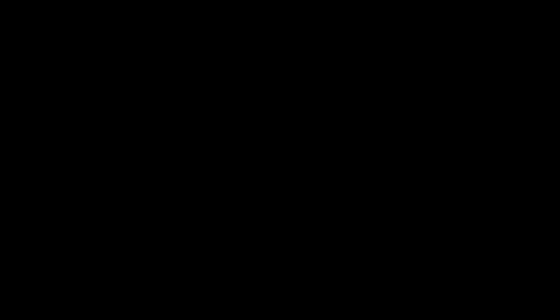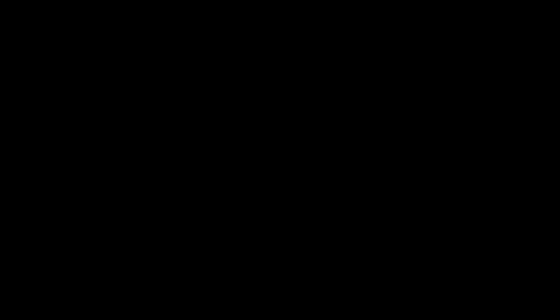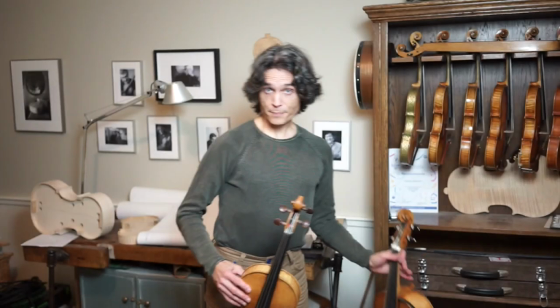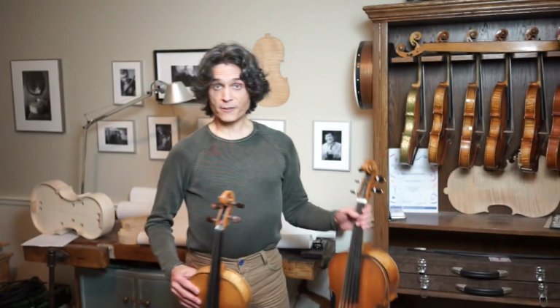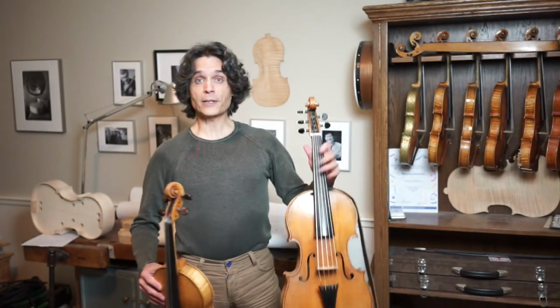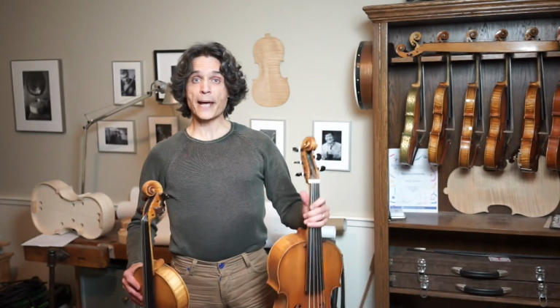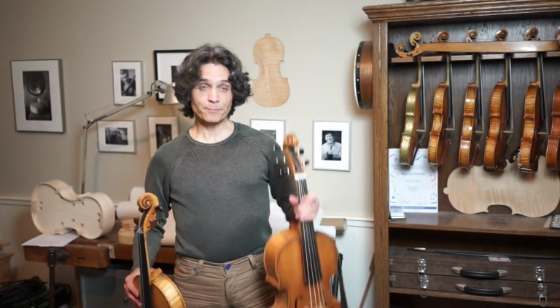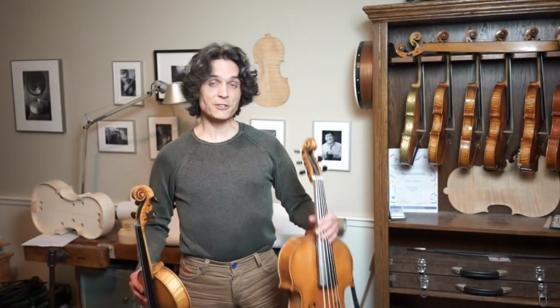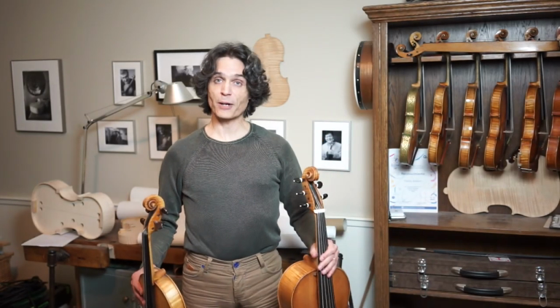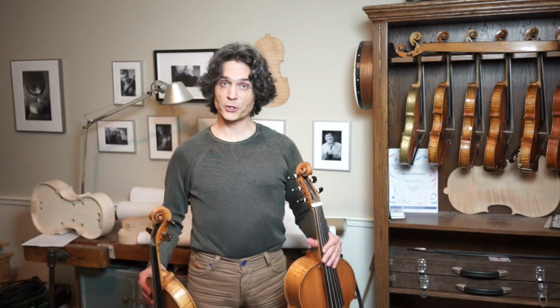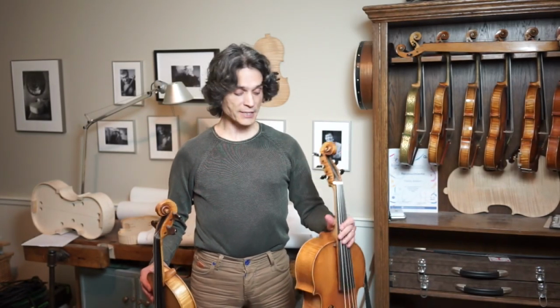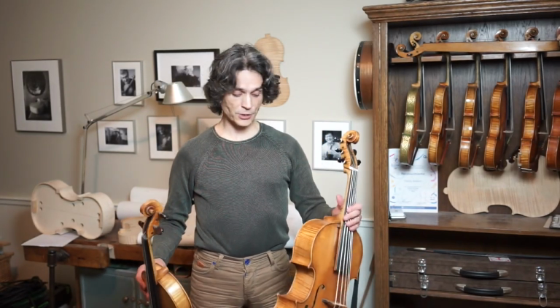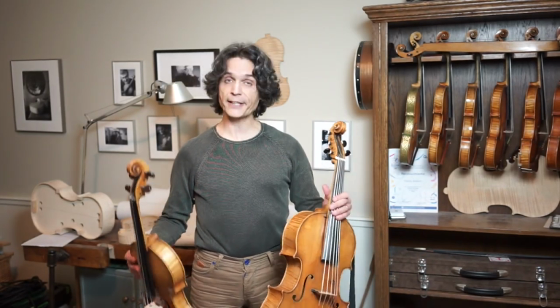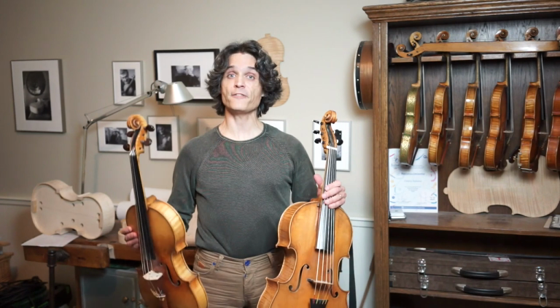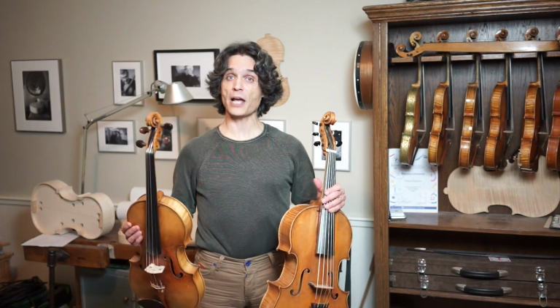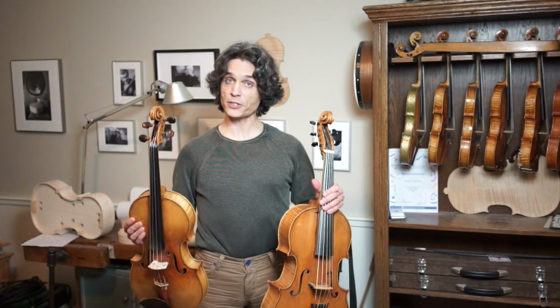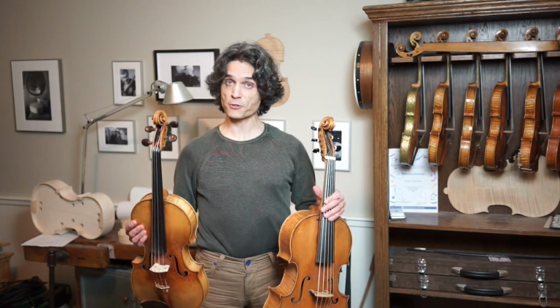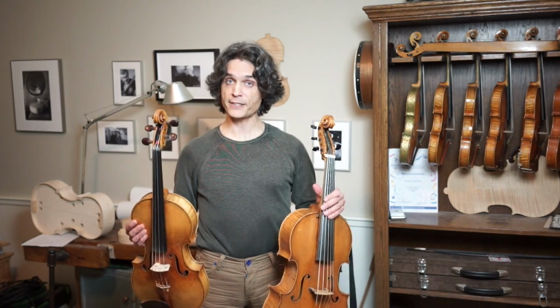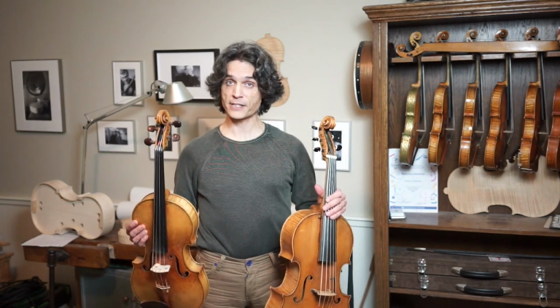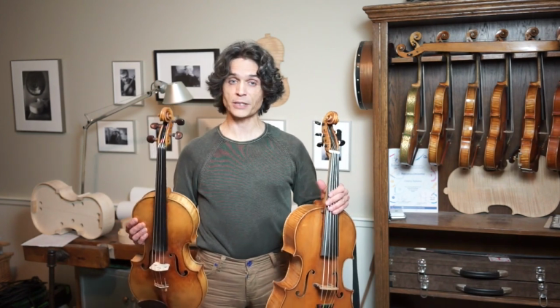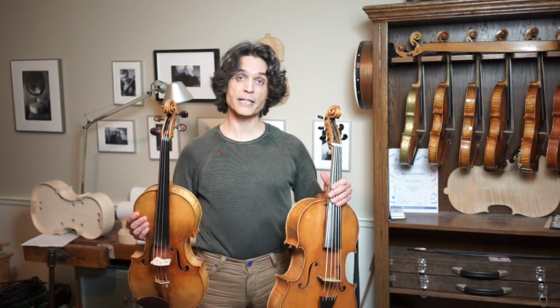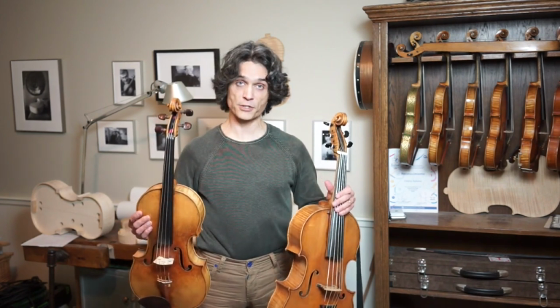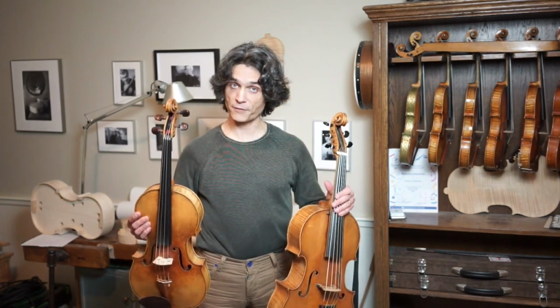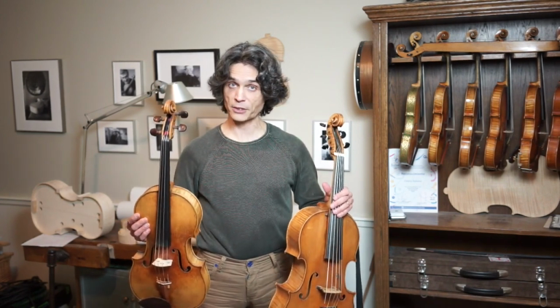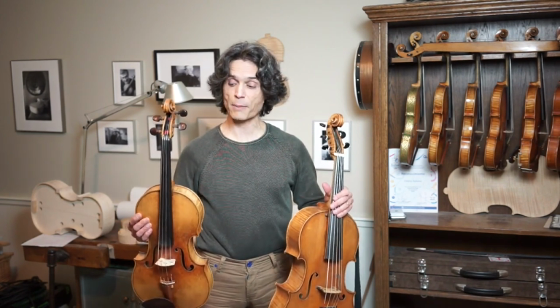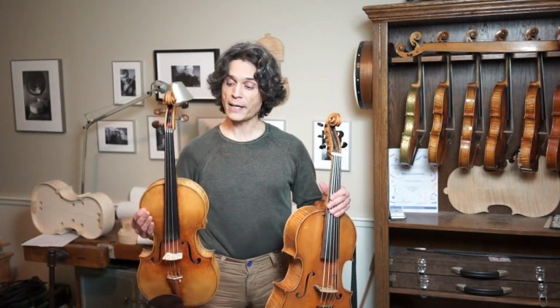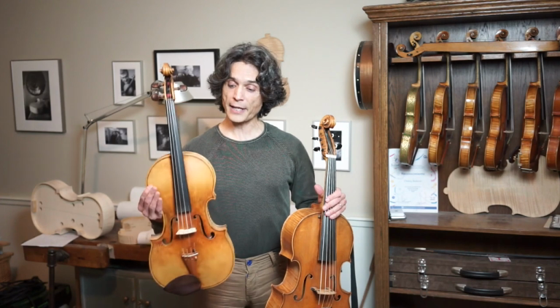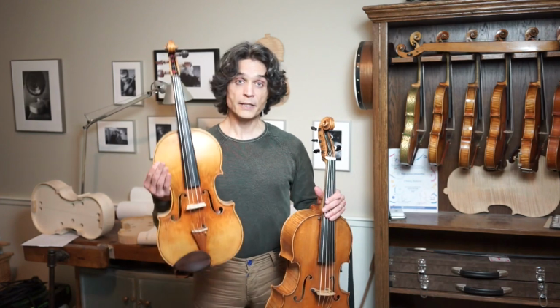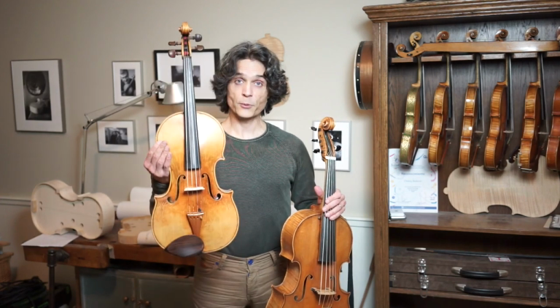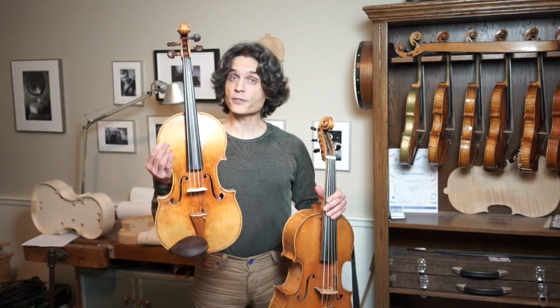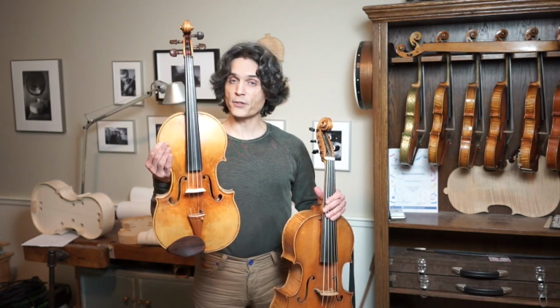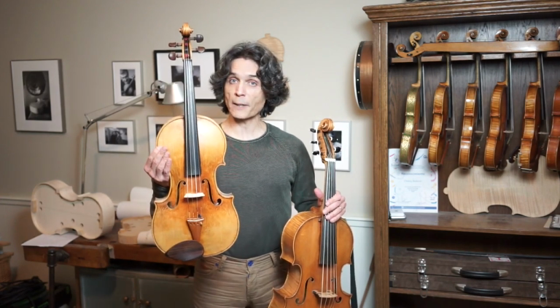Hi, this is Dimitri Badiarov. Welcome back, speaking to you from my workshop. As usual, in this video I want to demonstrate the differences between the playing postures on the violoncello da spala and the ordinary viola.